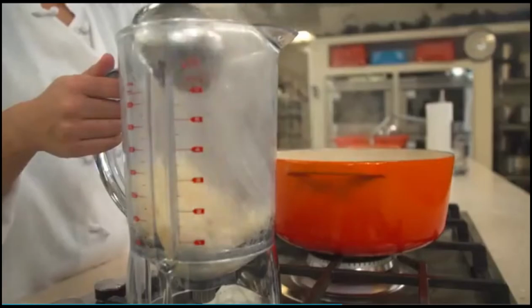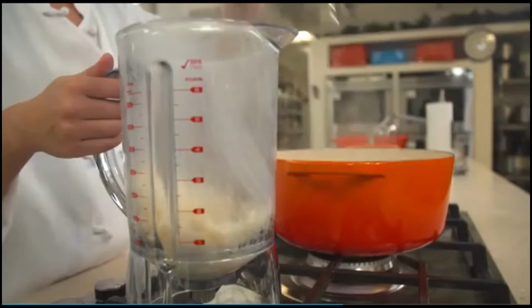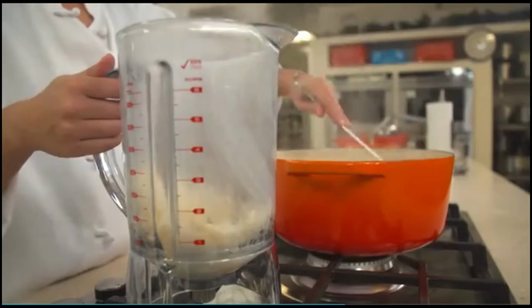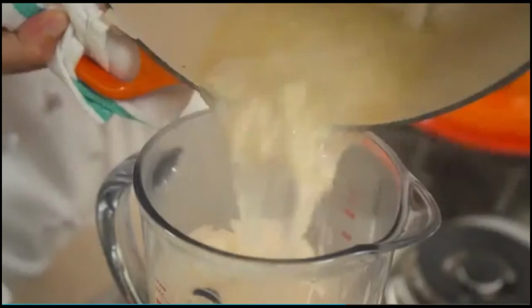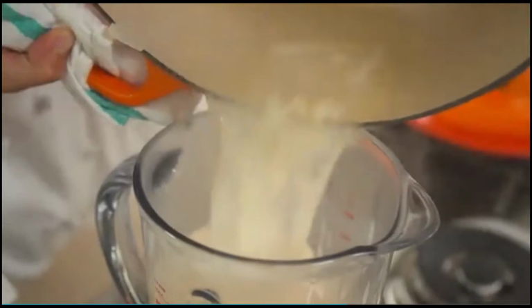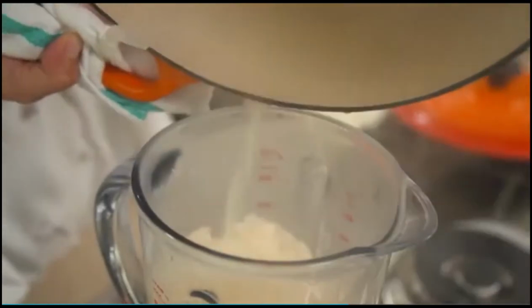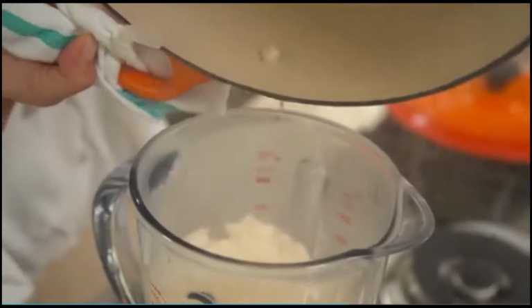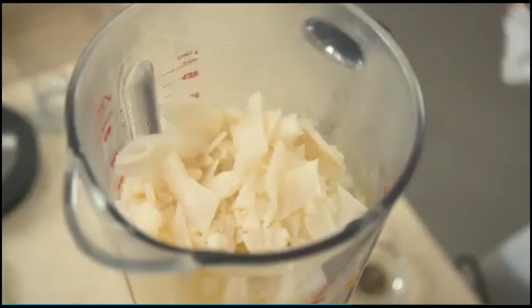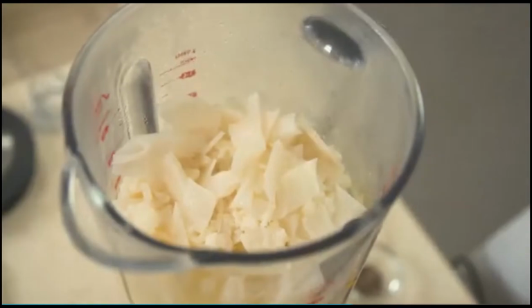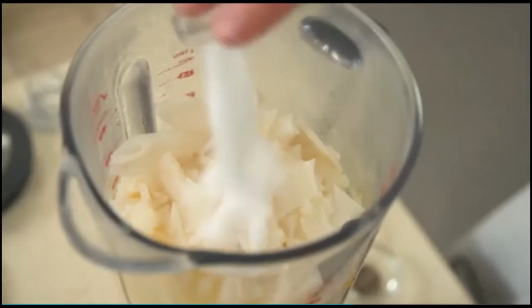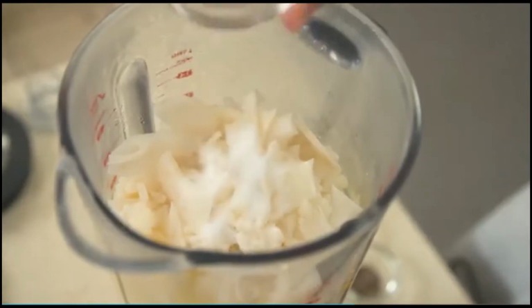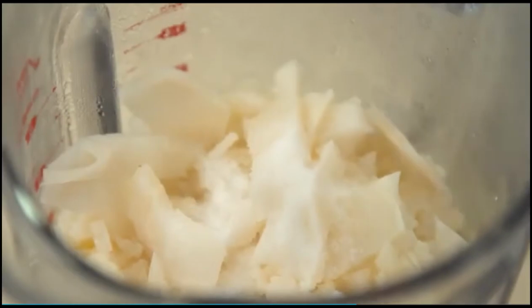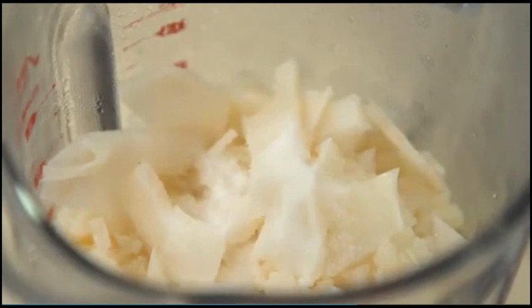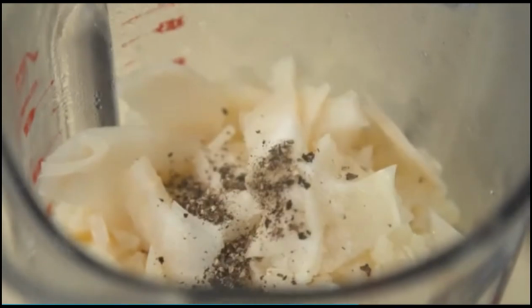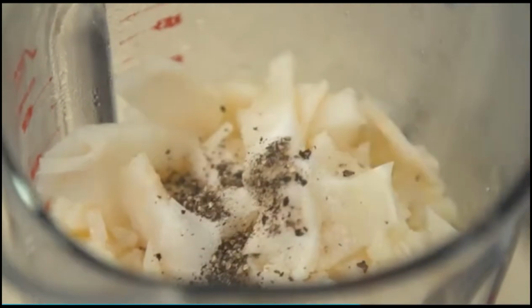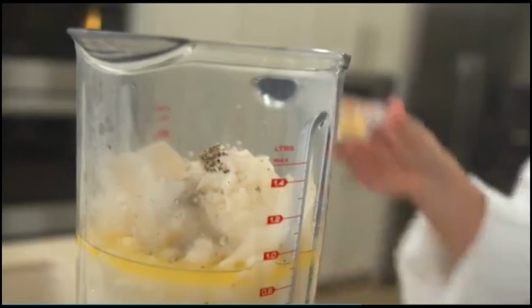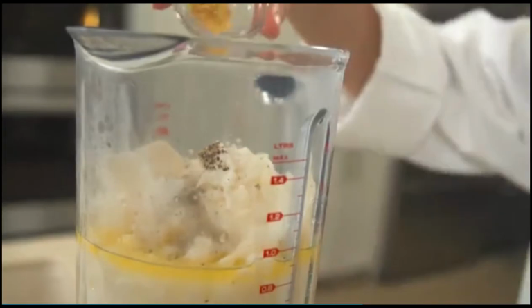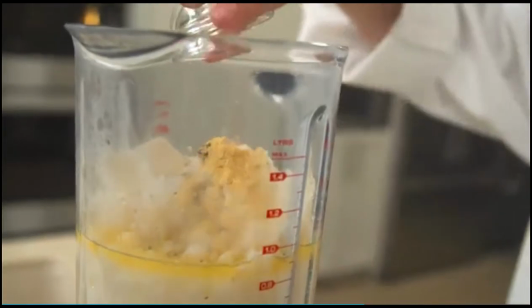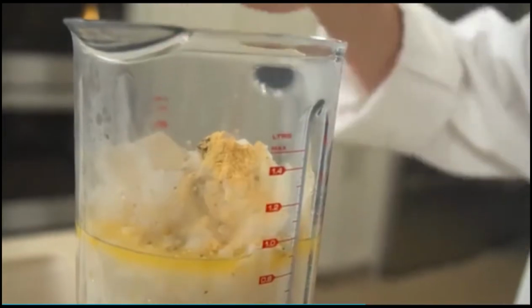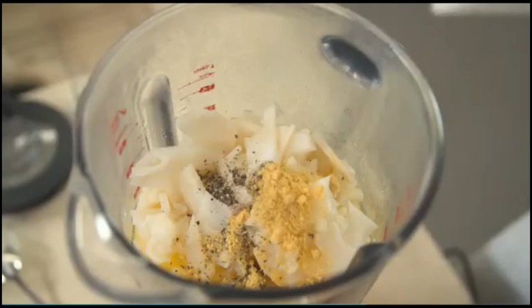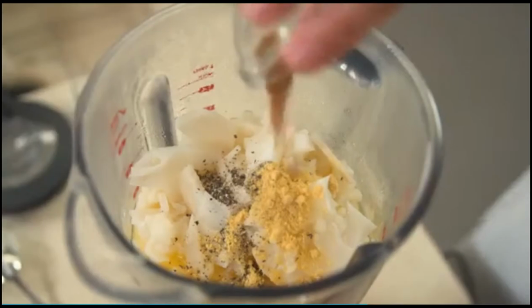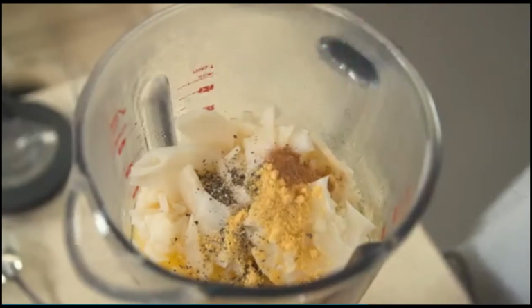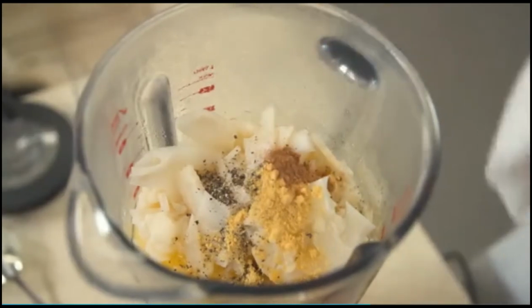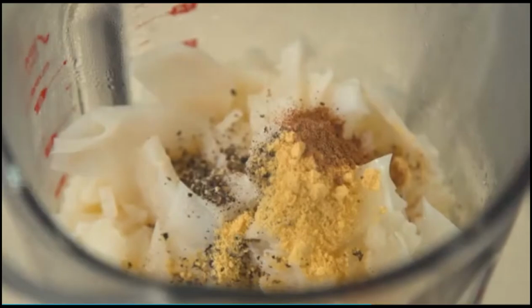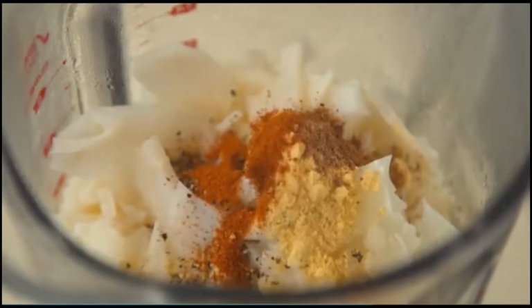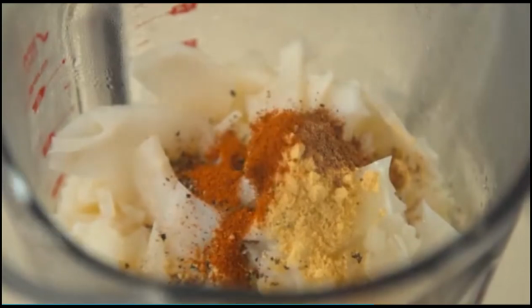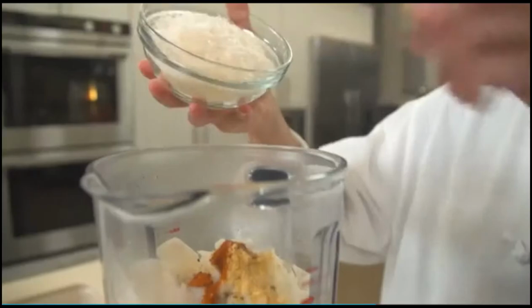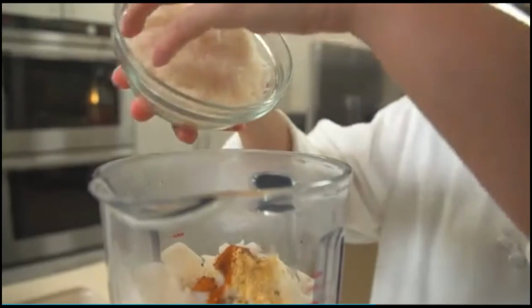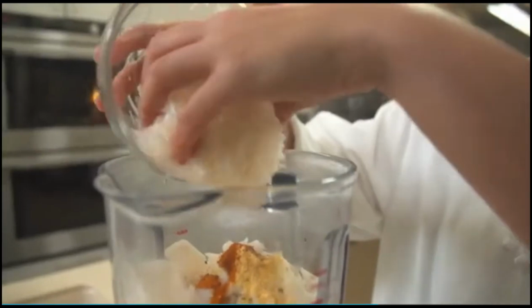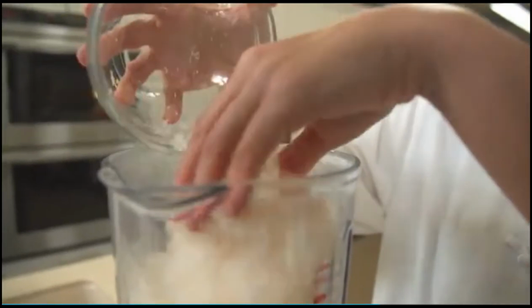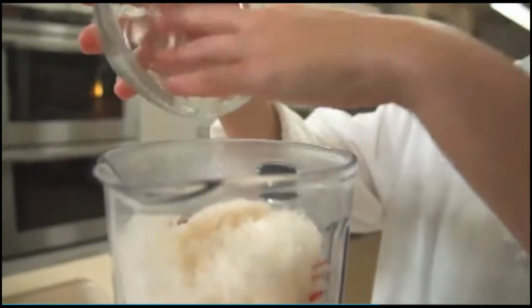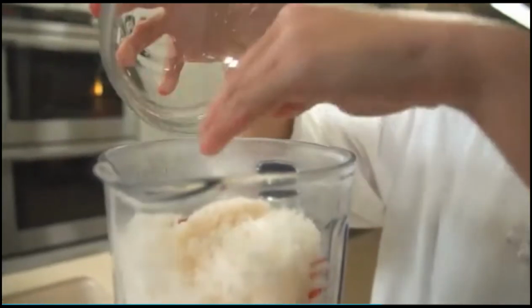Transfer the stem mixture and cooking liquid to a blender. Add two teaspoons of salt, a half teaspoon of pepper, a half teaspoon of dry mustard, an eighth of a teaspoon of ground nutmeg, a pinch of cayenne pepper, and a half cup of grated parmesan cheese.